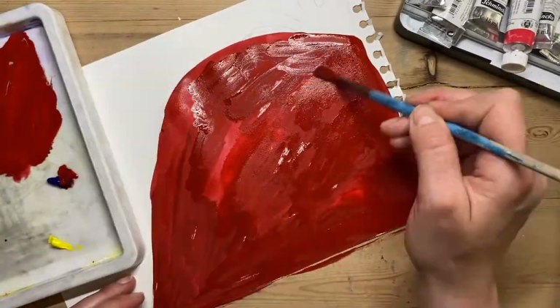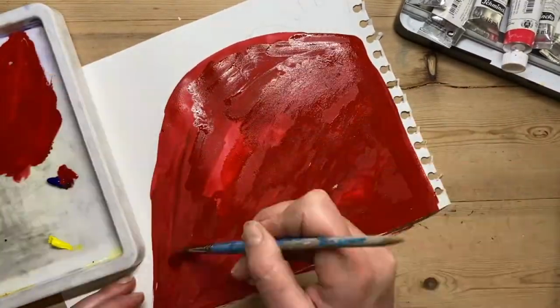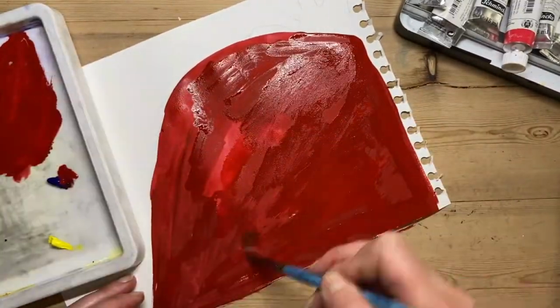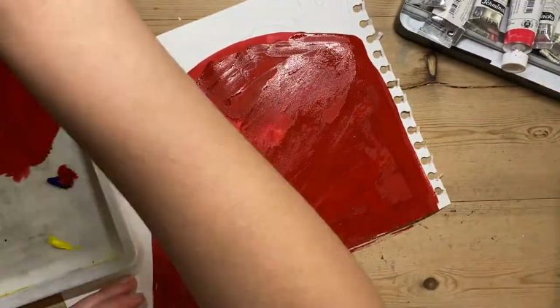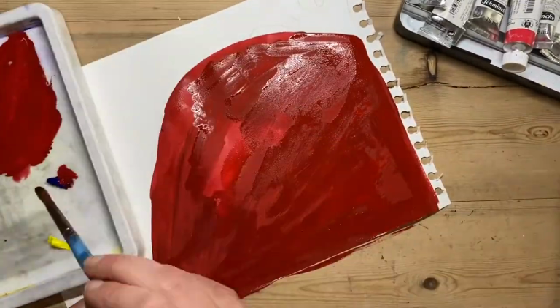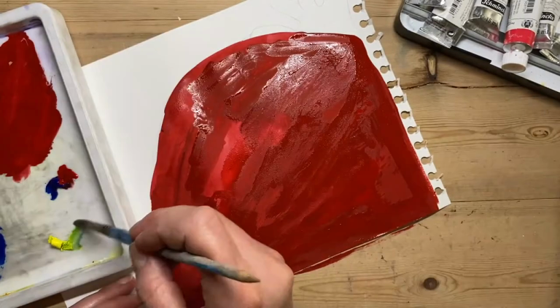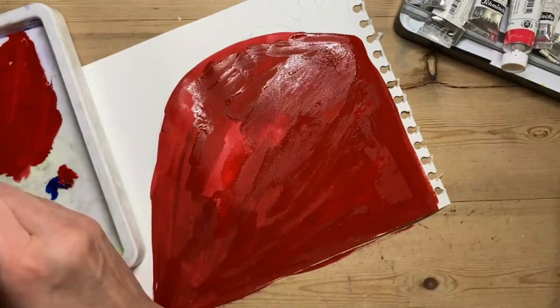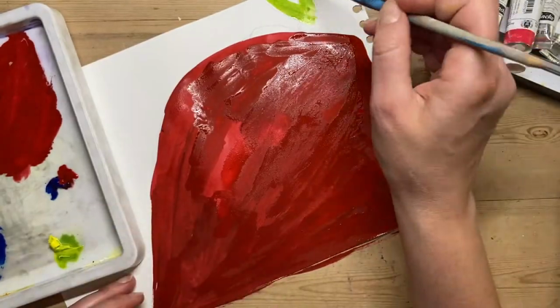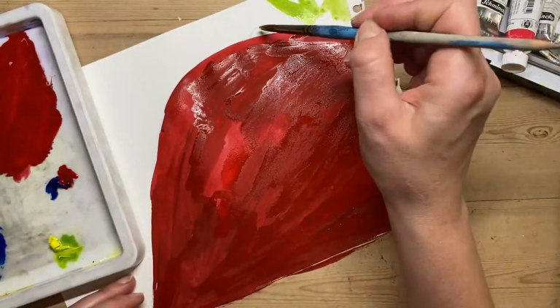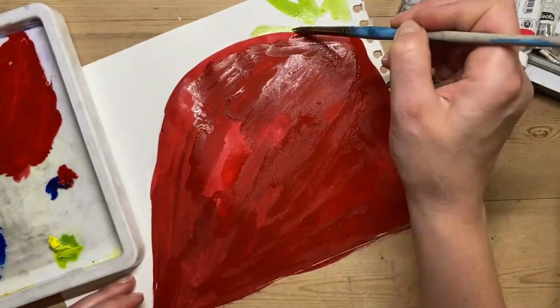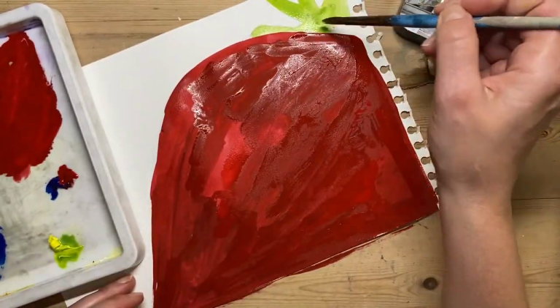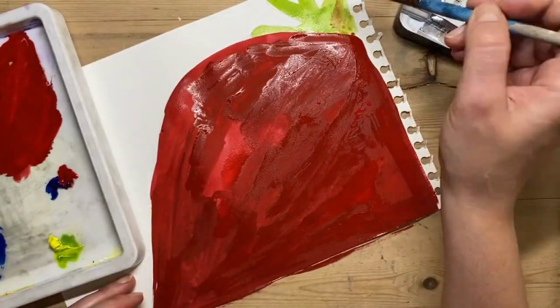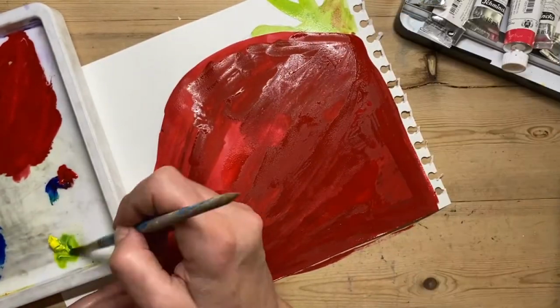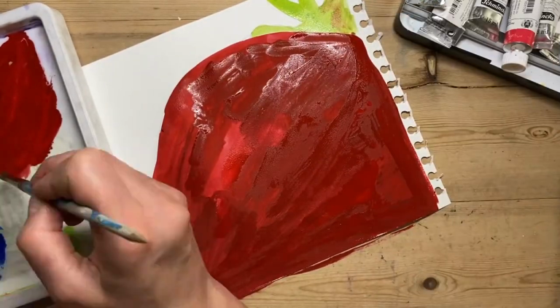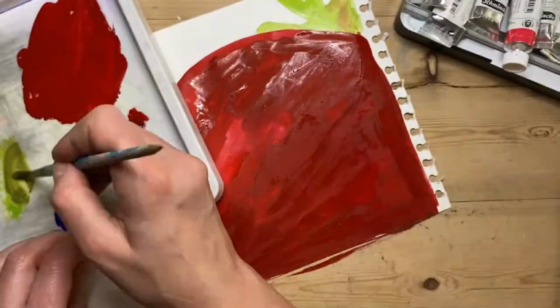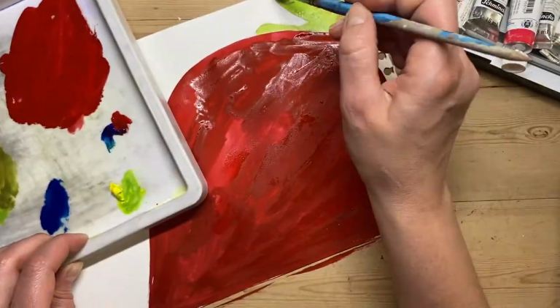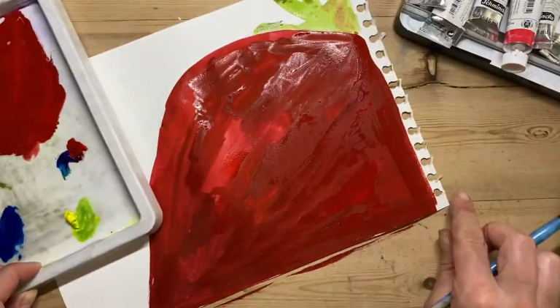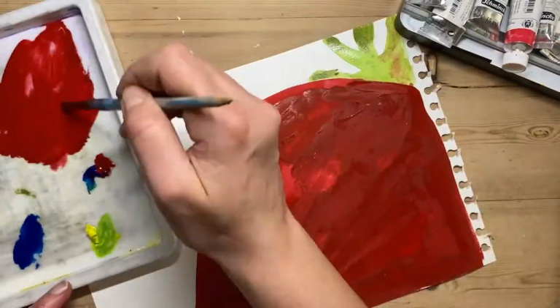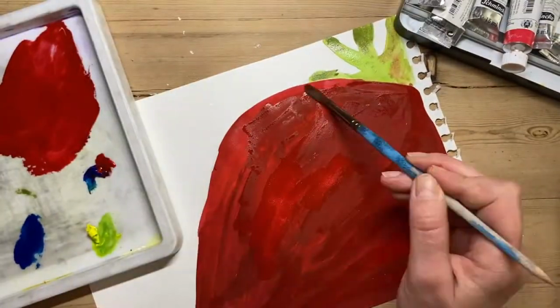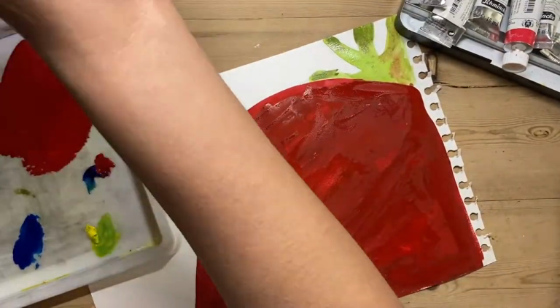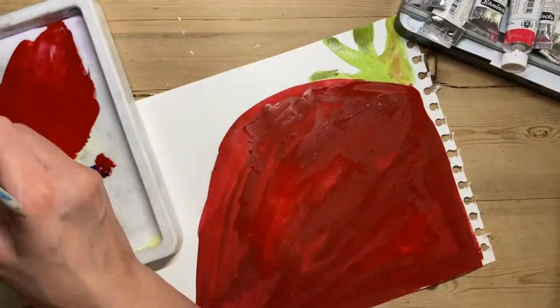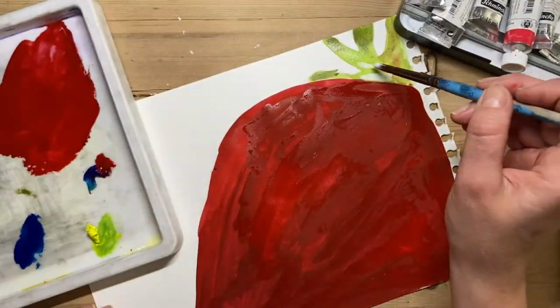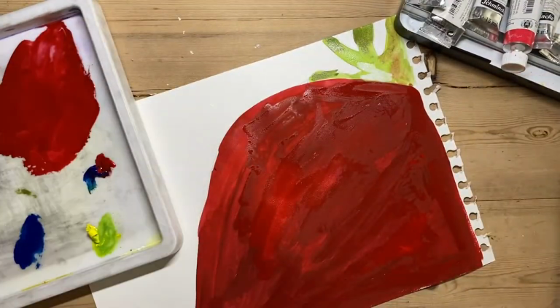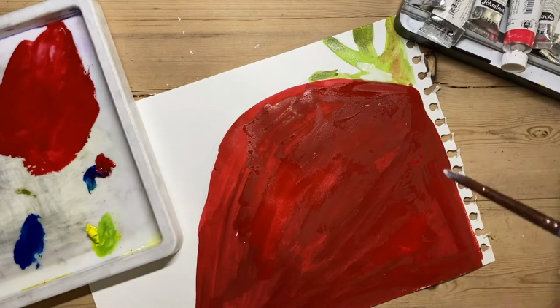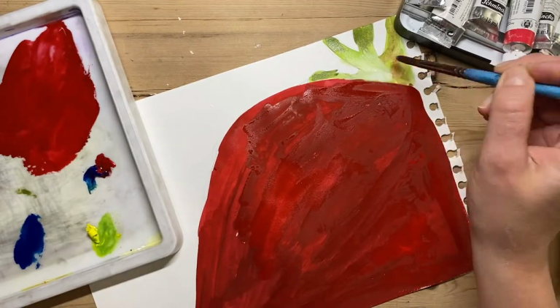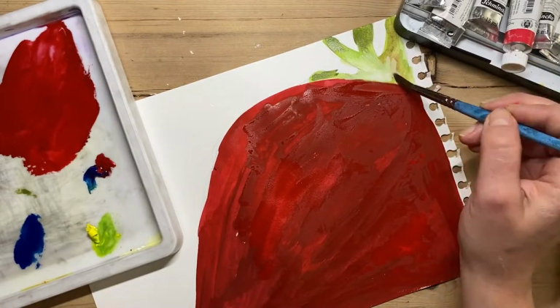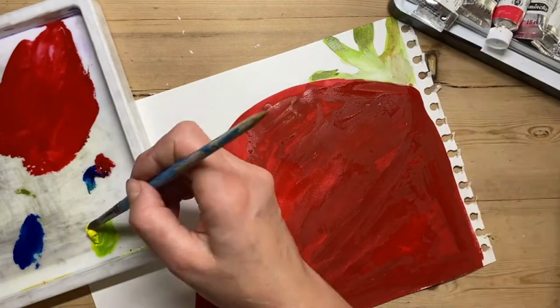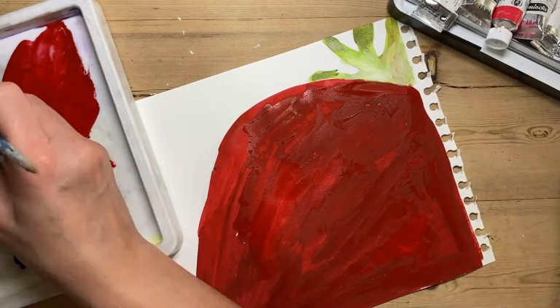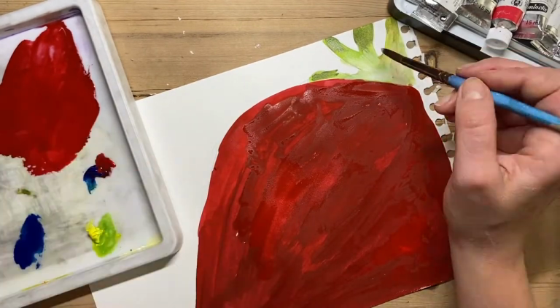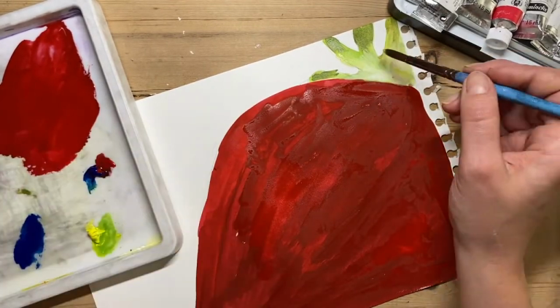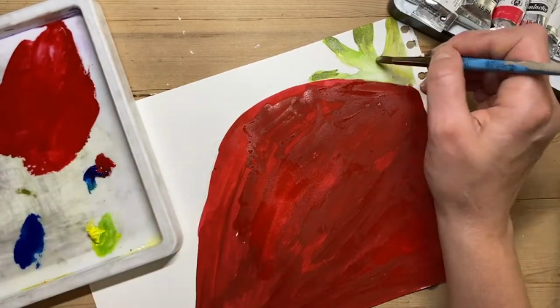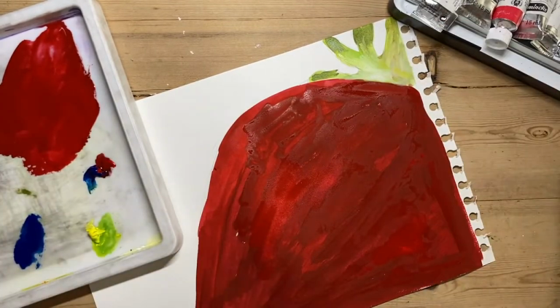I'm doing the same with the stalk — just a light green applied uniformly — and then adding the light areas and the darker areas.